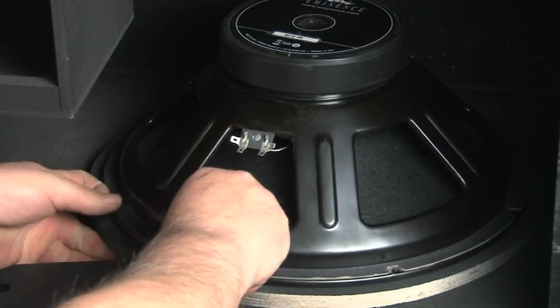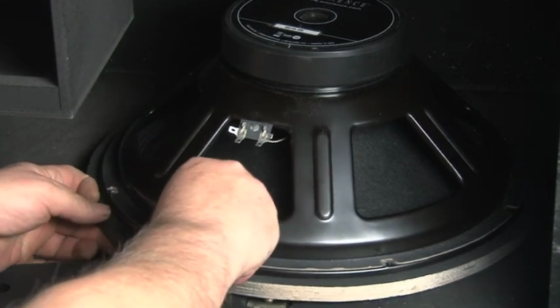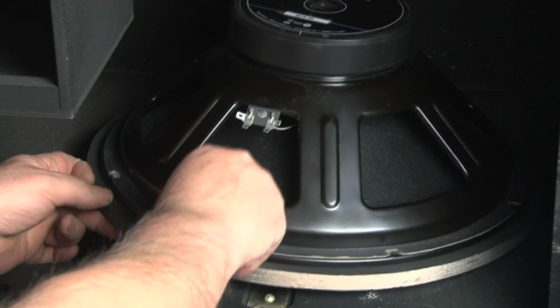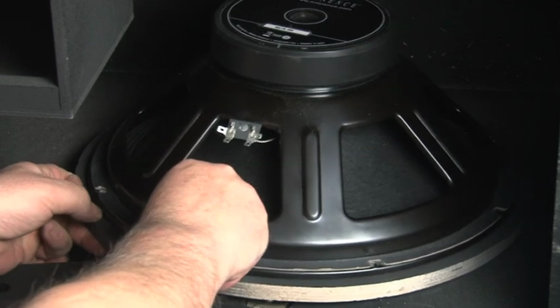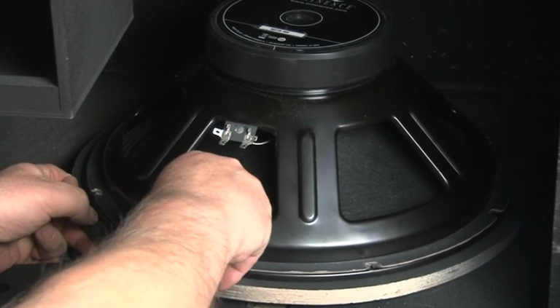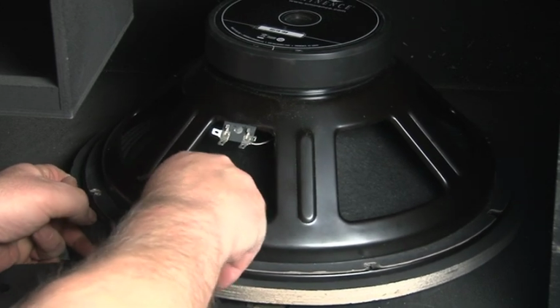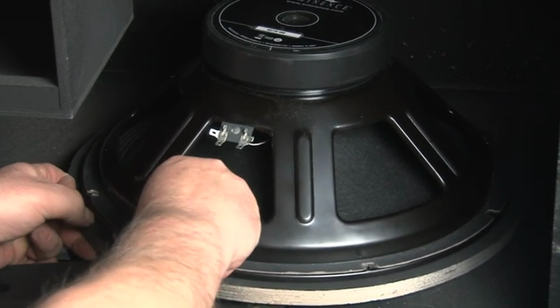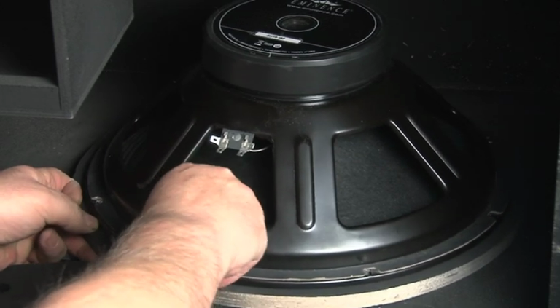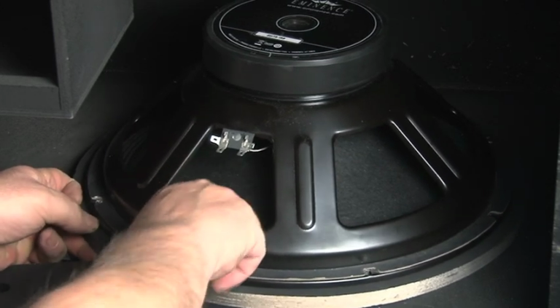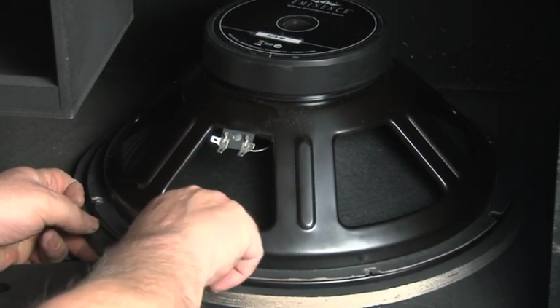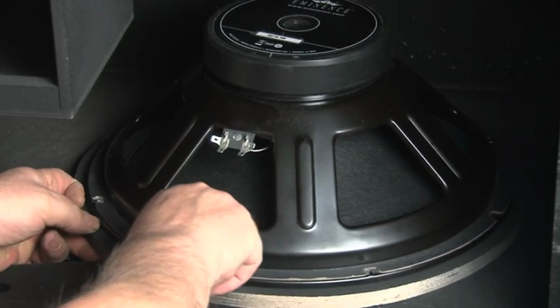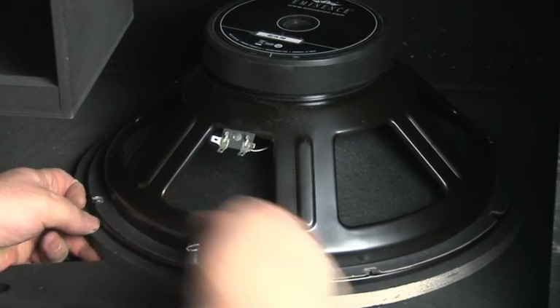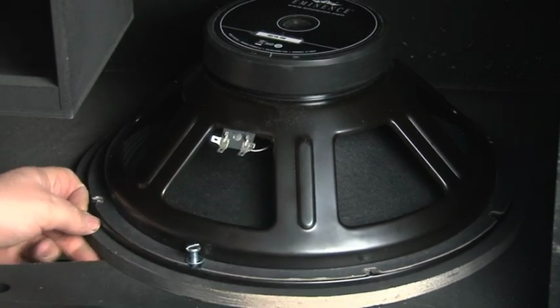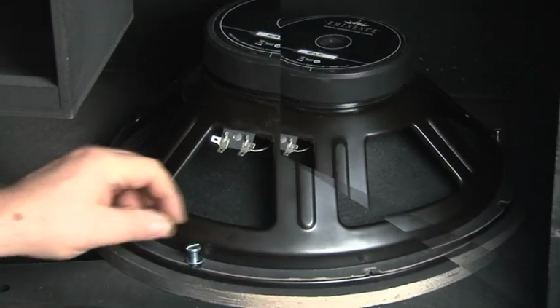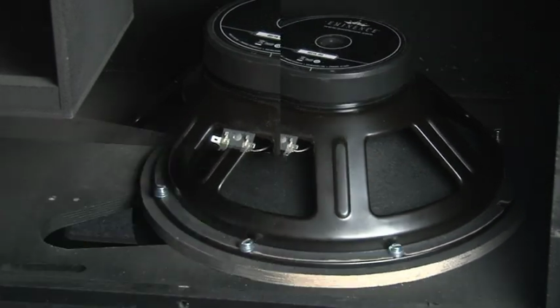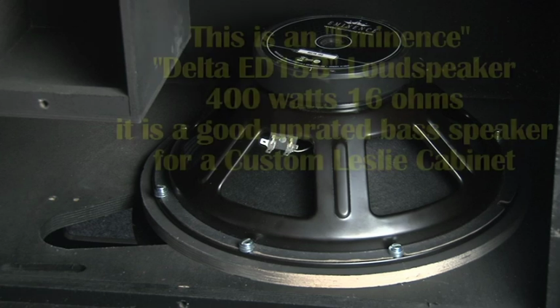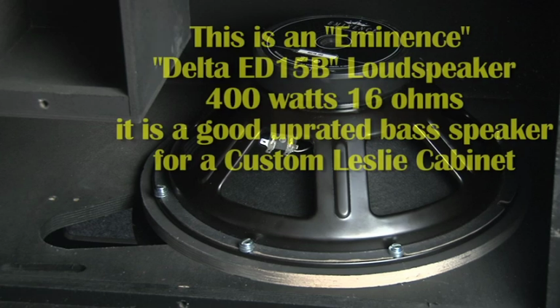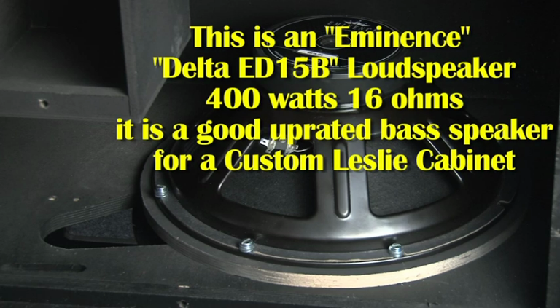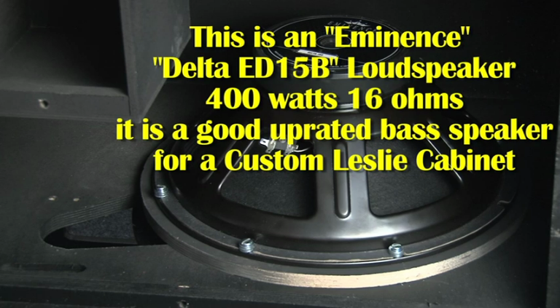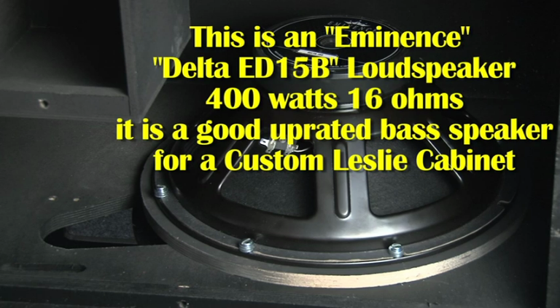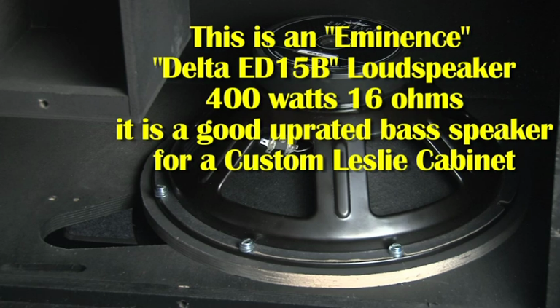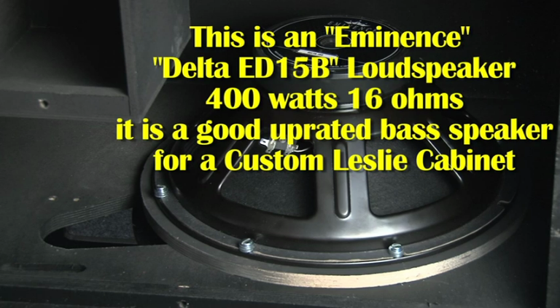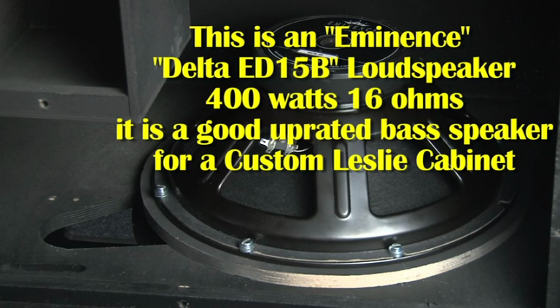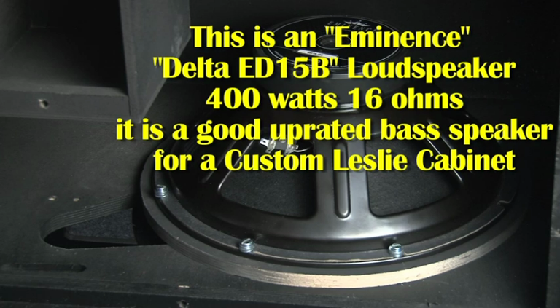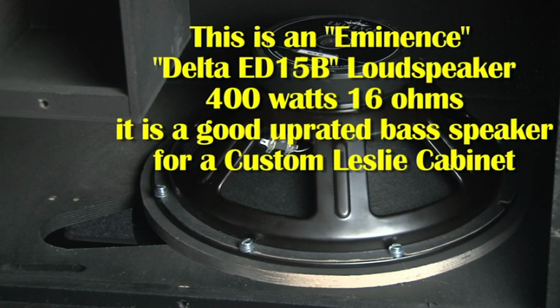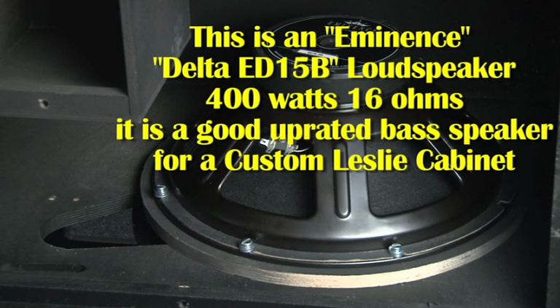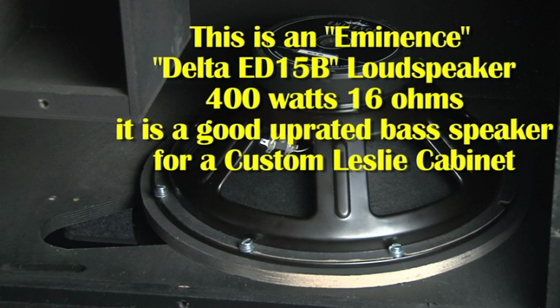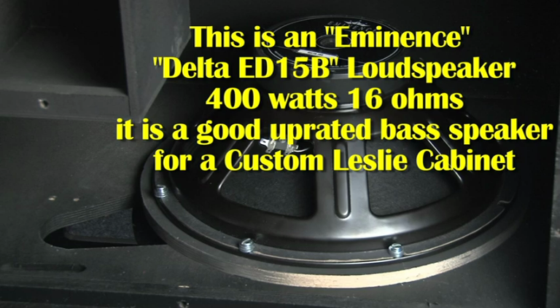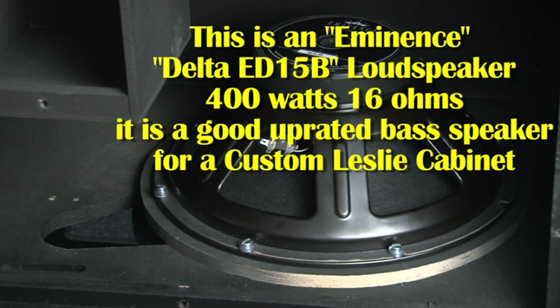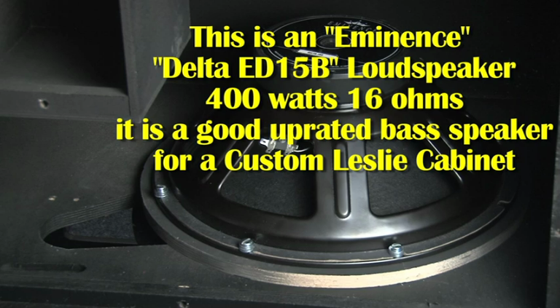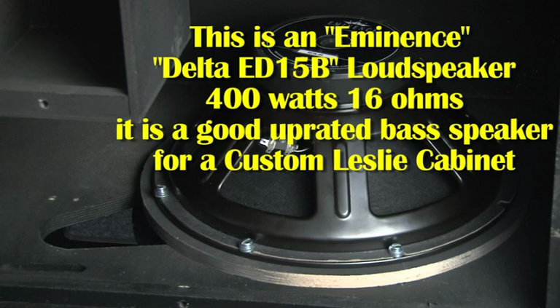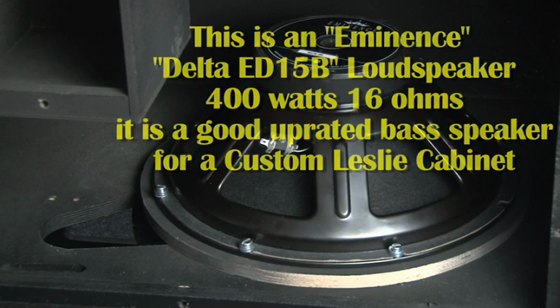The bolts are slightly over-long — they have four washers on each bolt. But if I fit another speaker with a thicker rim then I would need to use different bolts, so I thought I'd use the same bolts and just pack them out with washers.